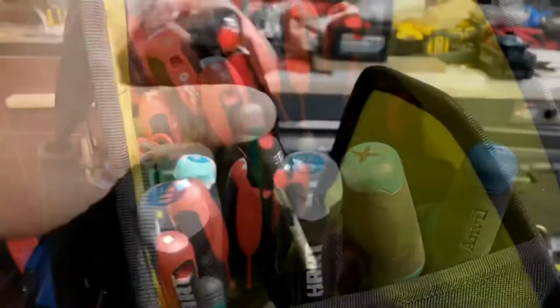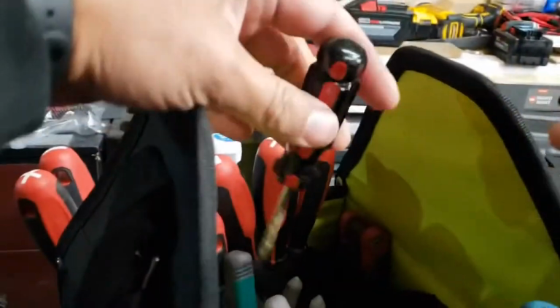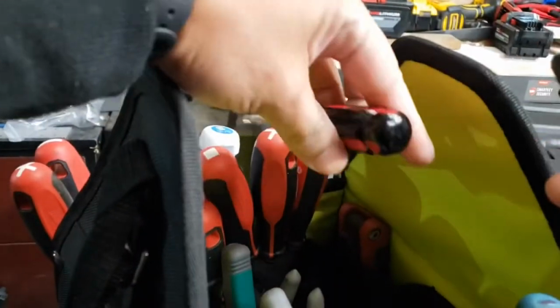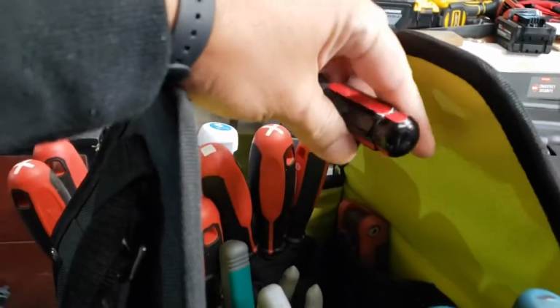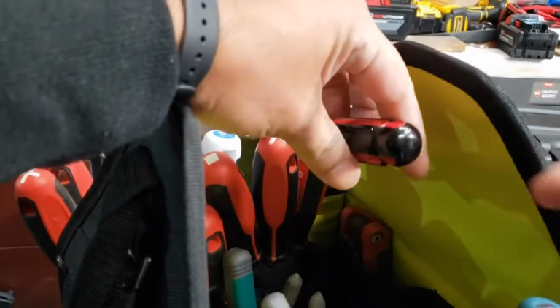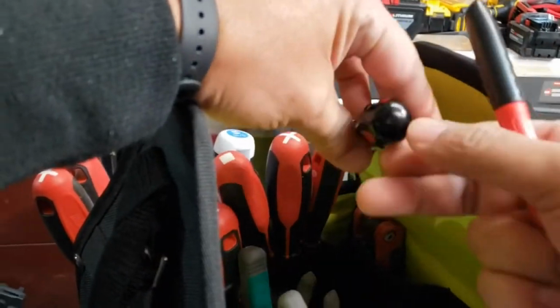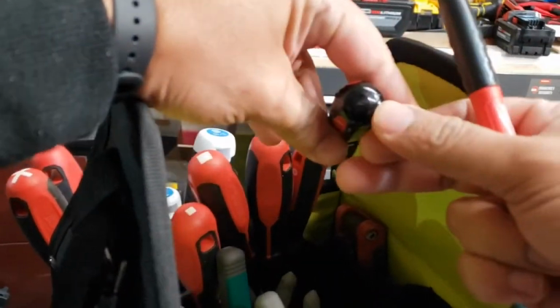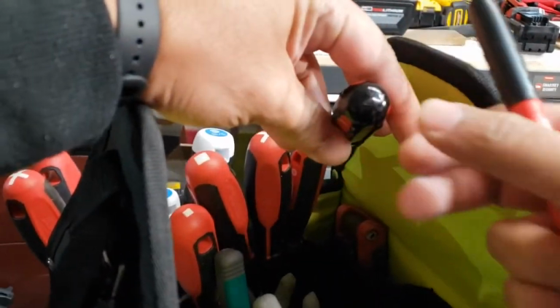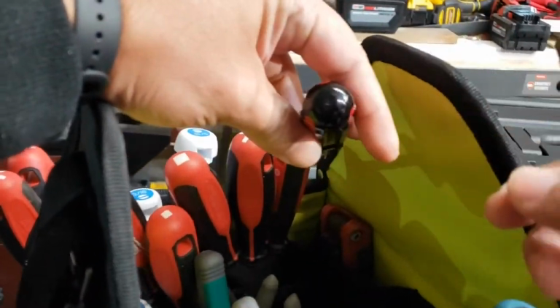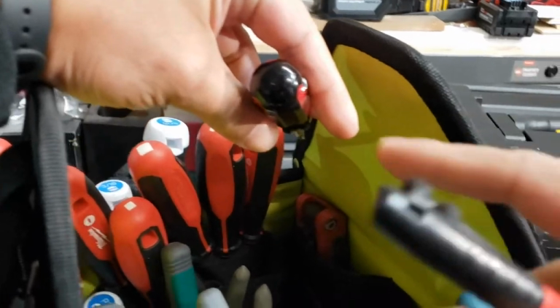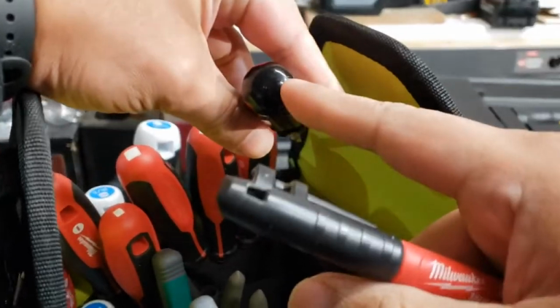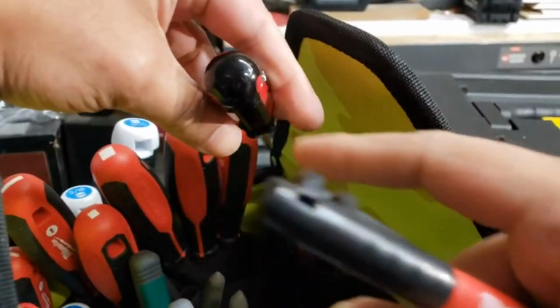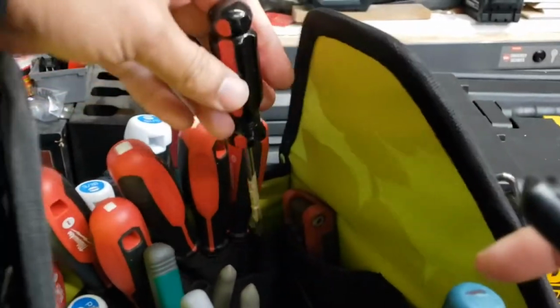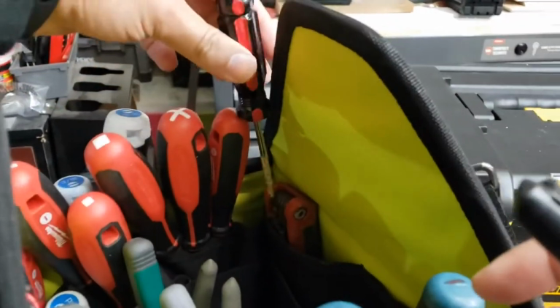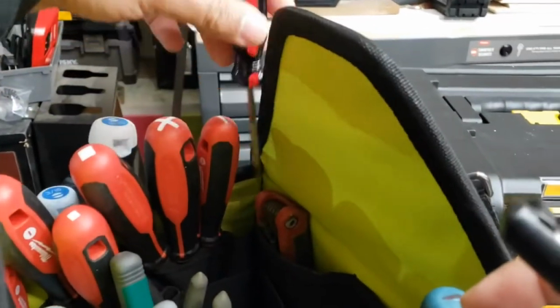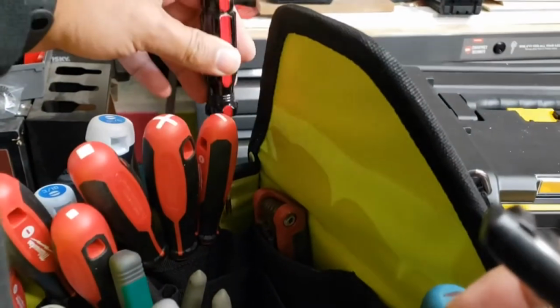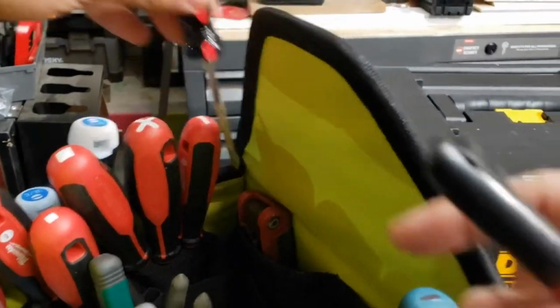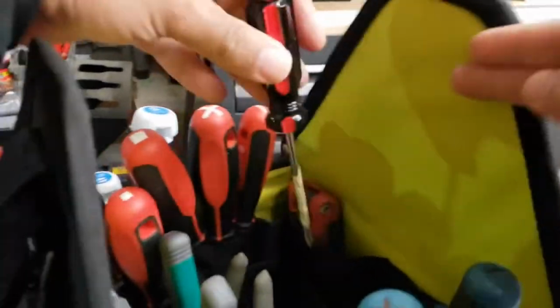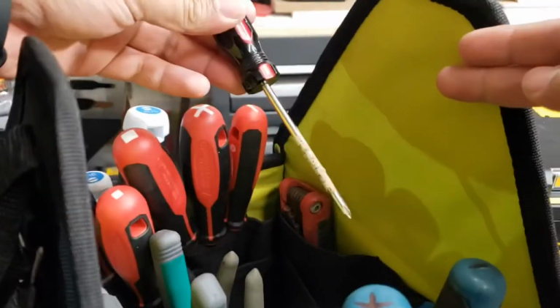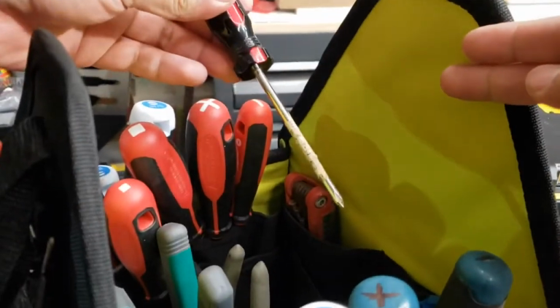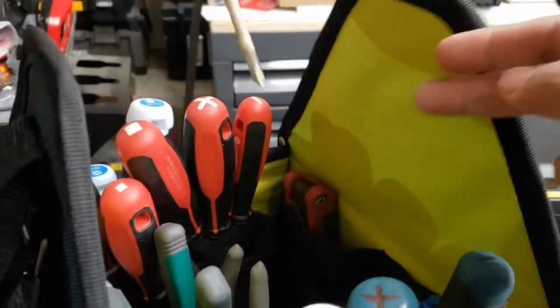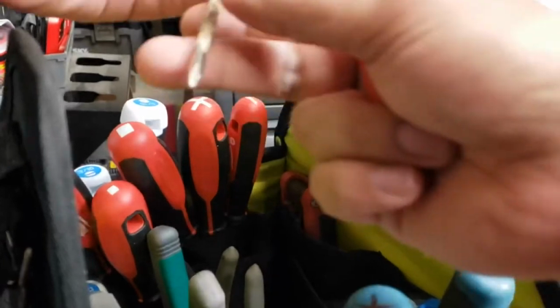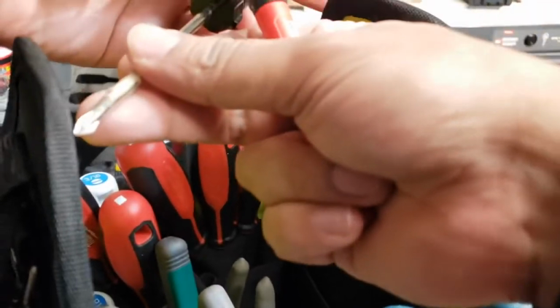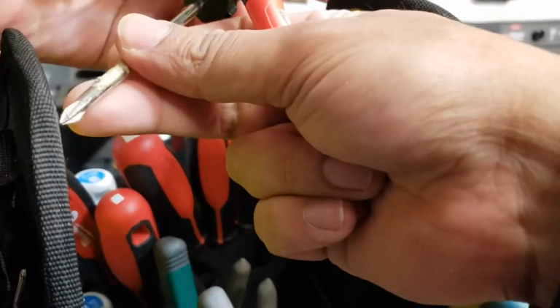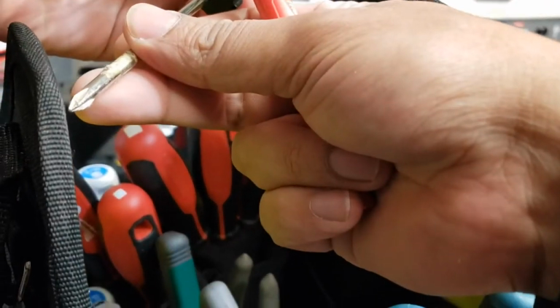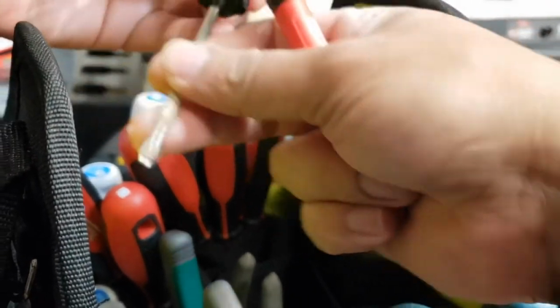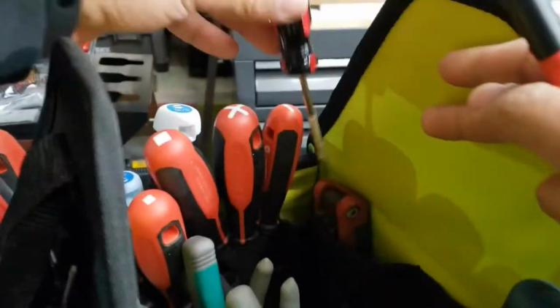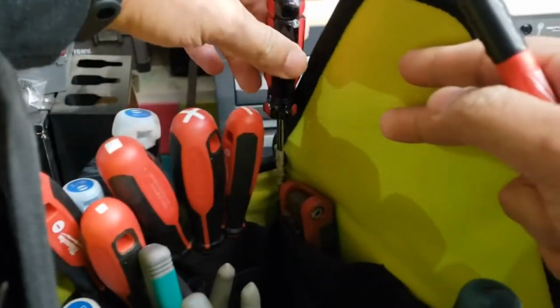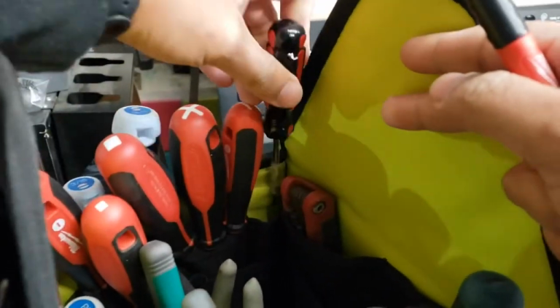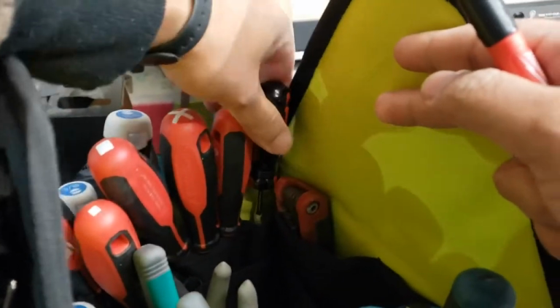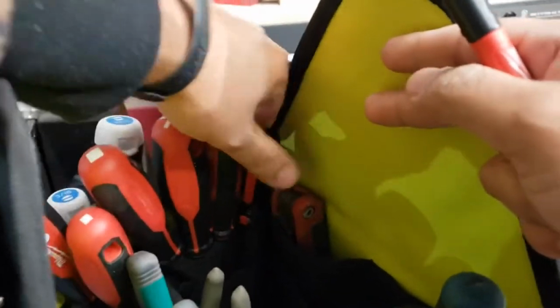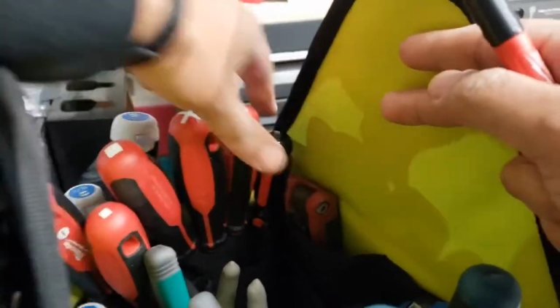Just as an aside, I really don't know how to Sharpie something like this. 'Phillips?' But how do I know it's a Phillips?